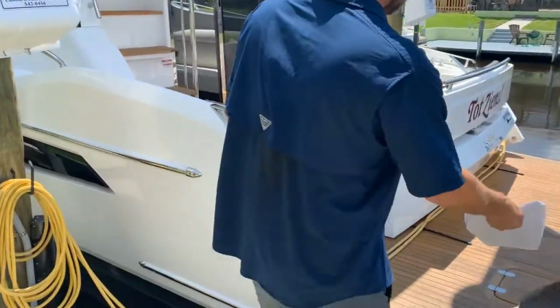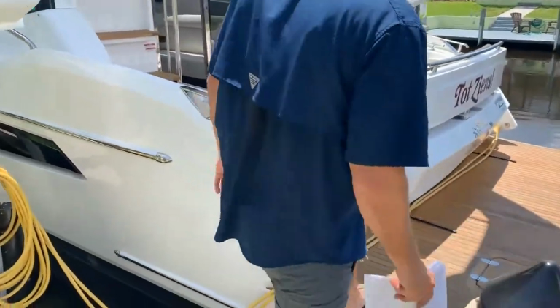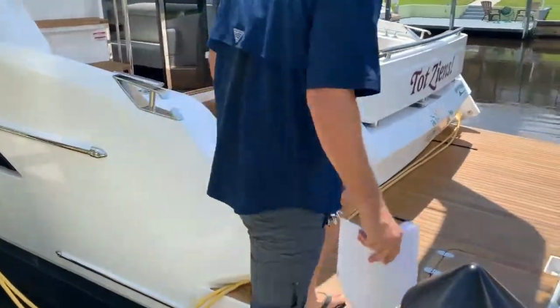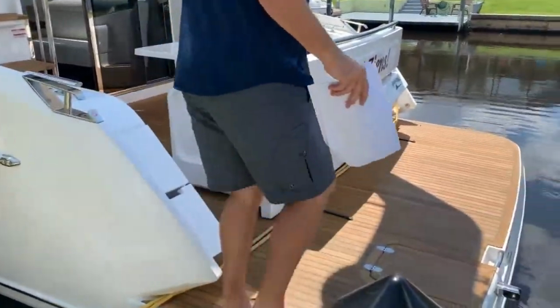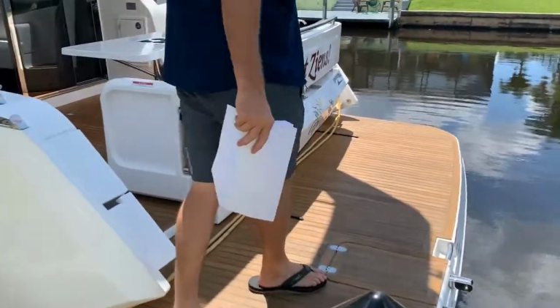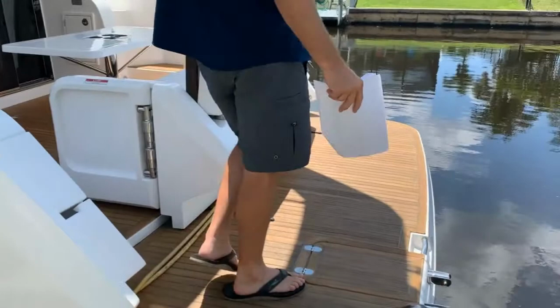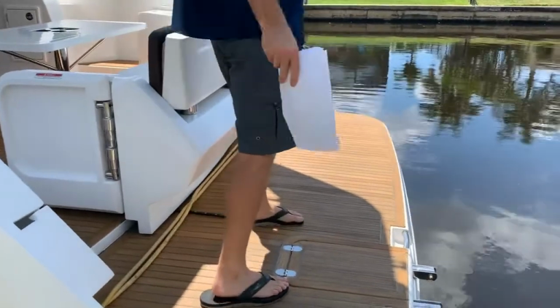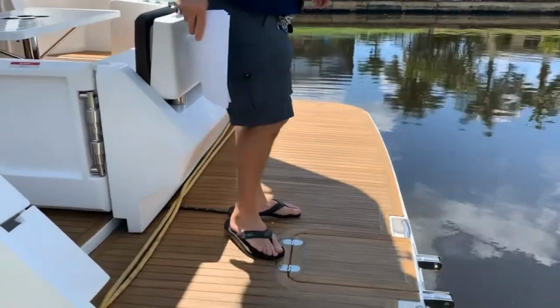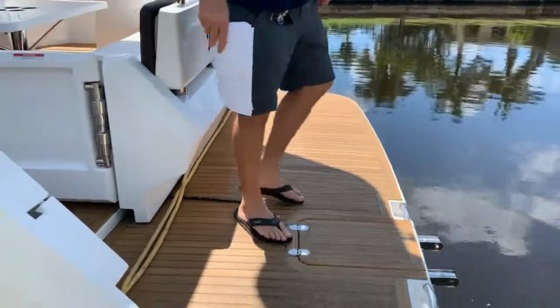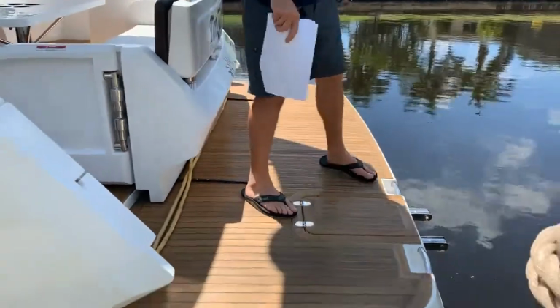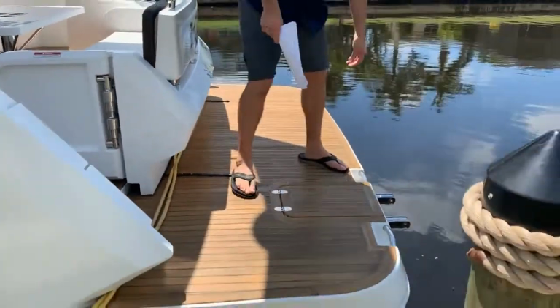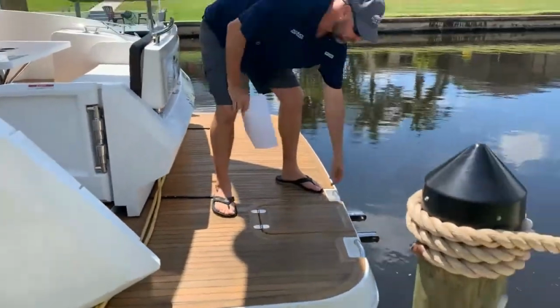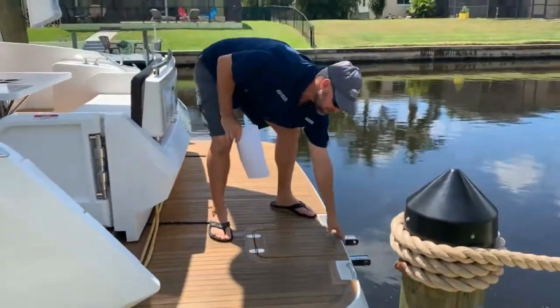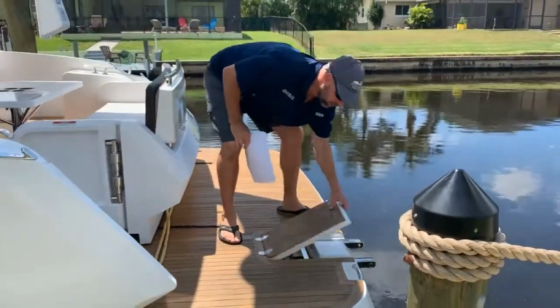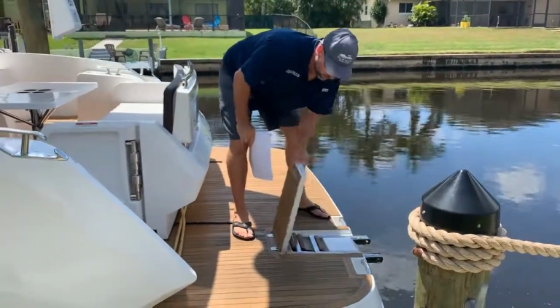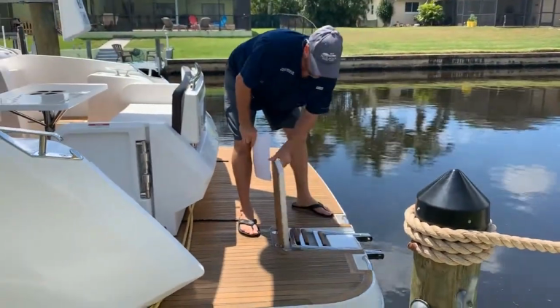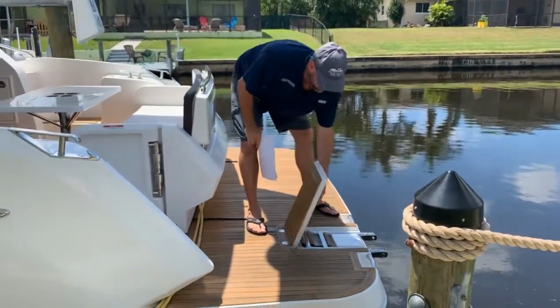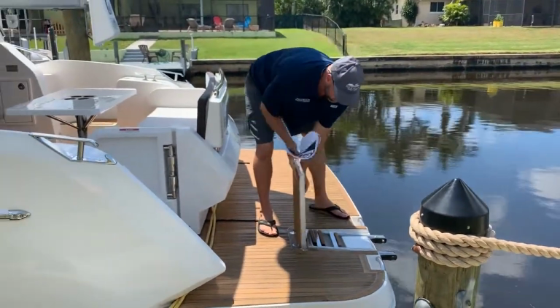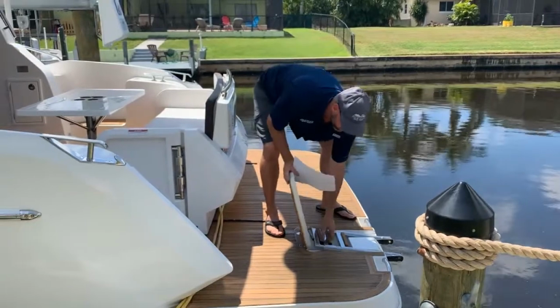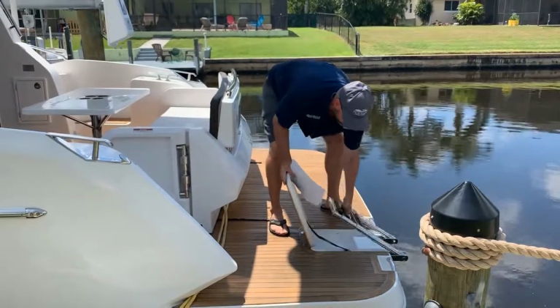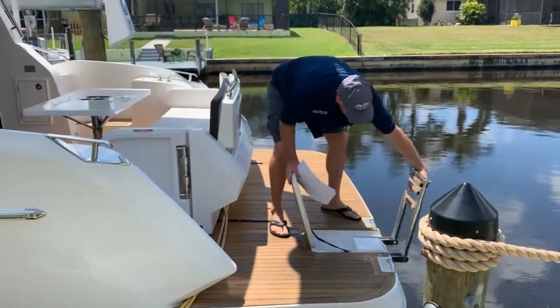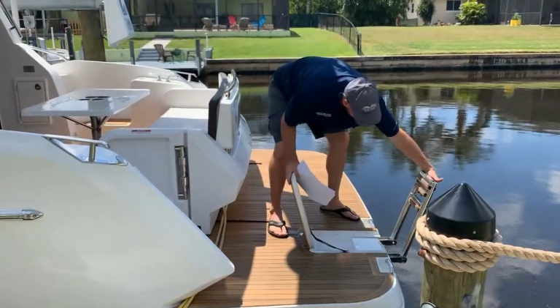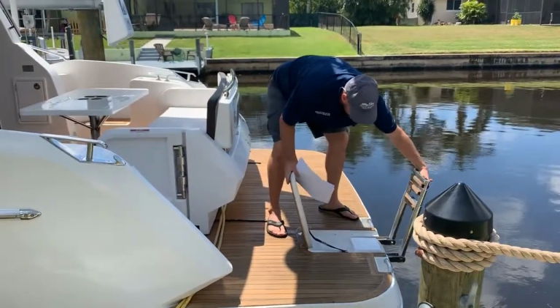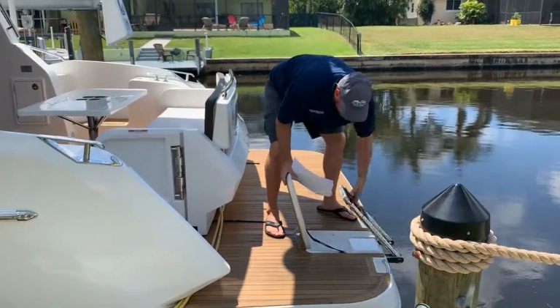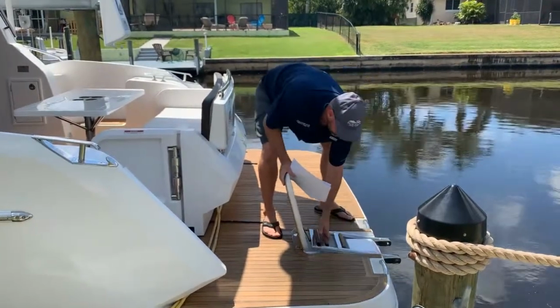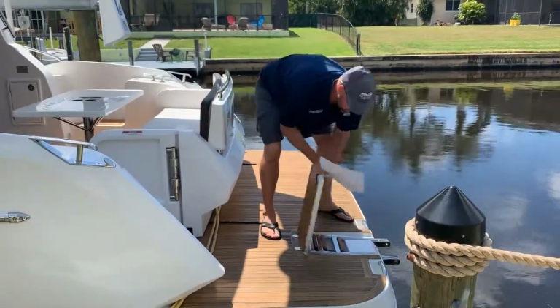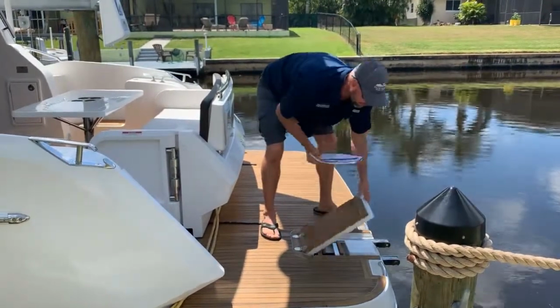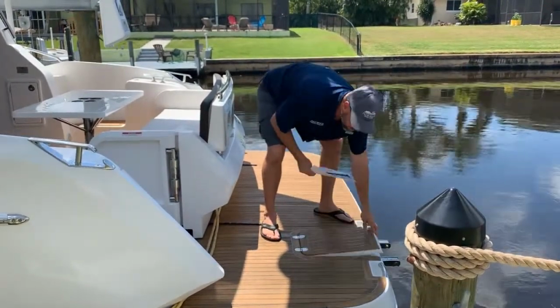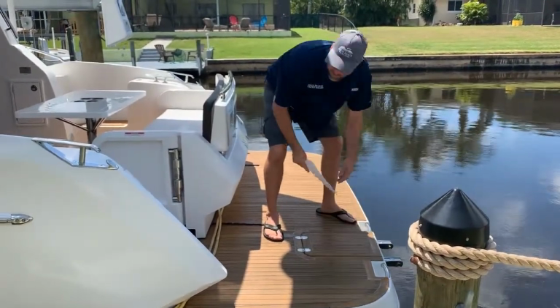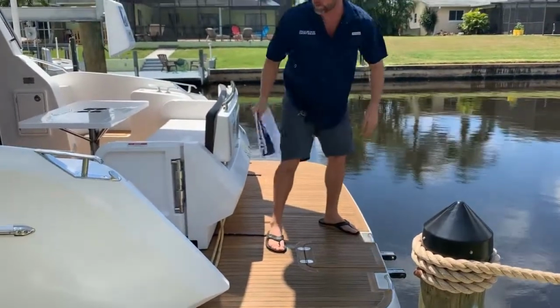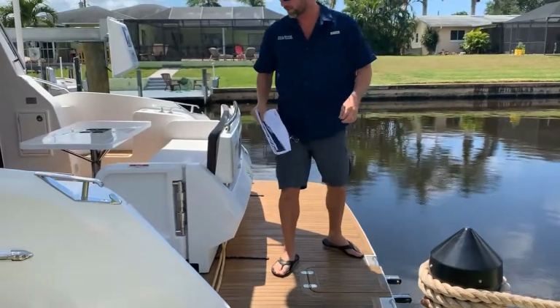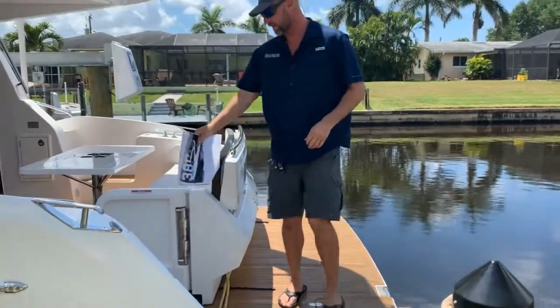We have a dive platform here on the back. It's not a hydraulic platform, it's a solid platform. It does have a fold-out, extendable, all teak ladder — stainless and teak, as you can see. Very easy to board as far as diving and things like that.